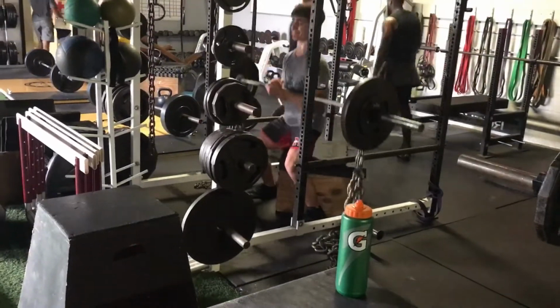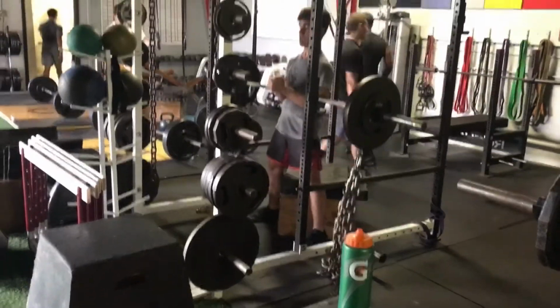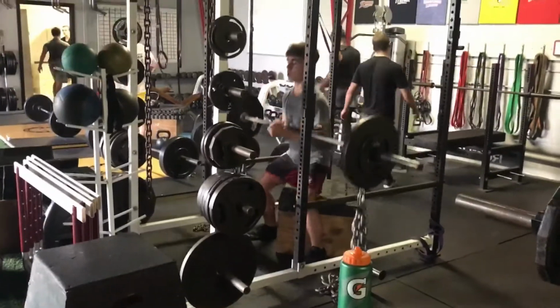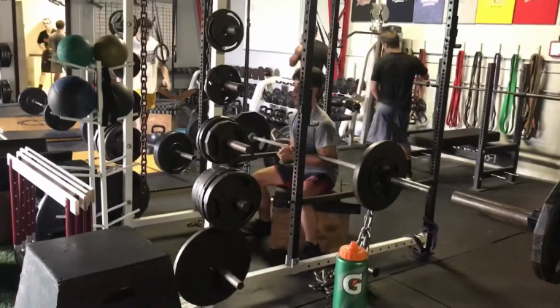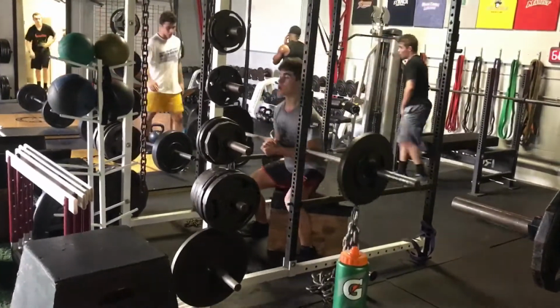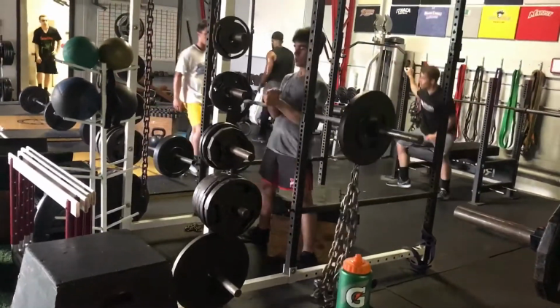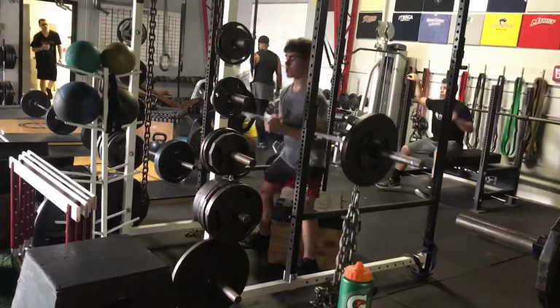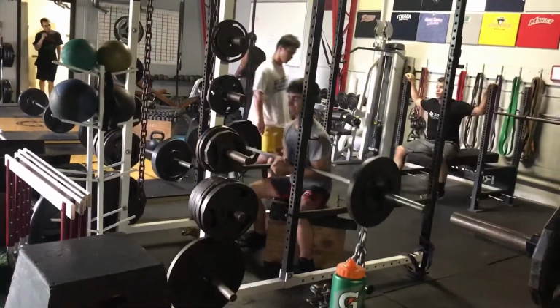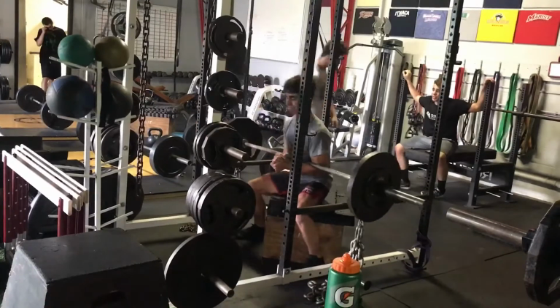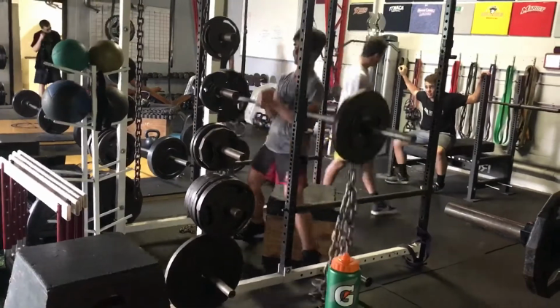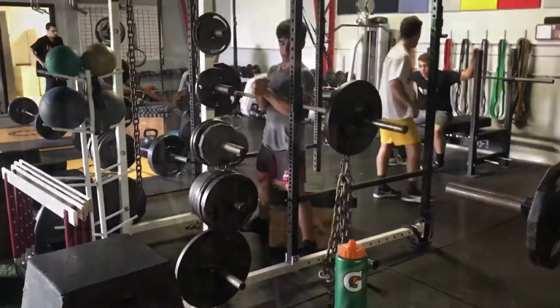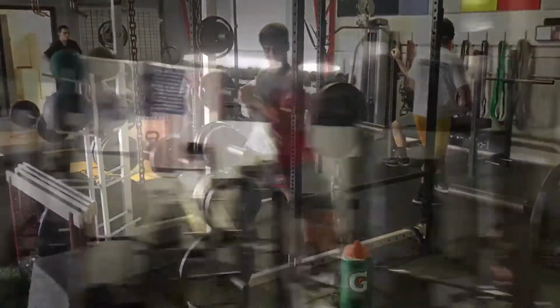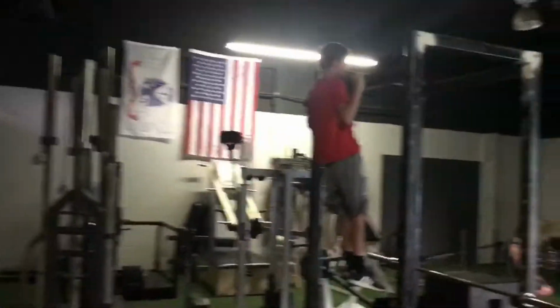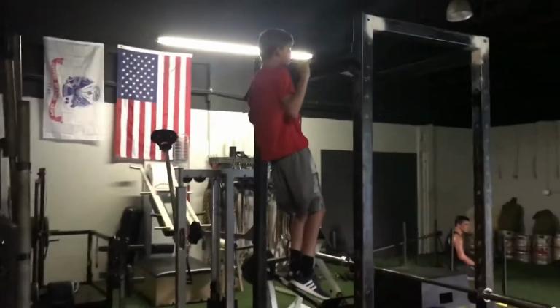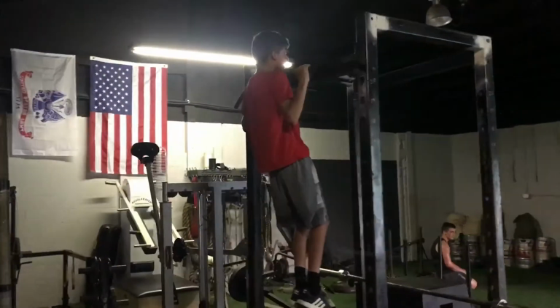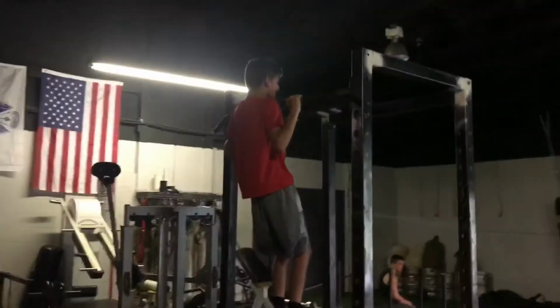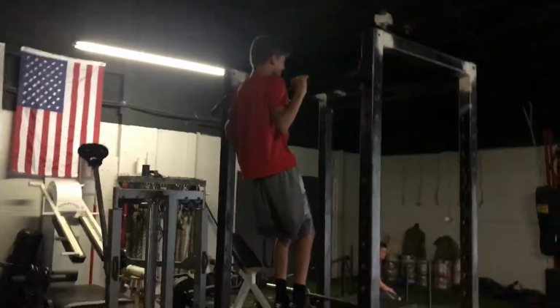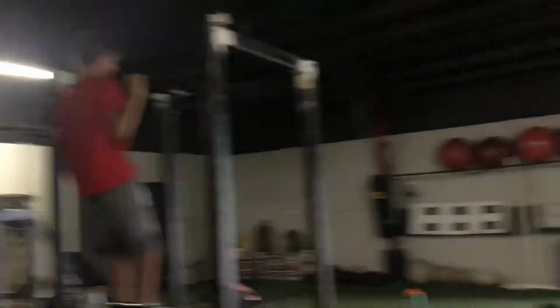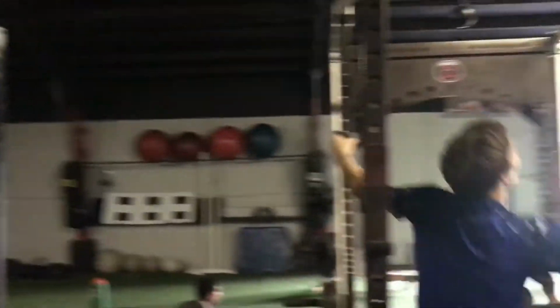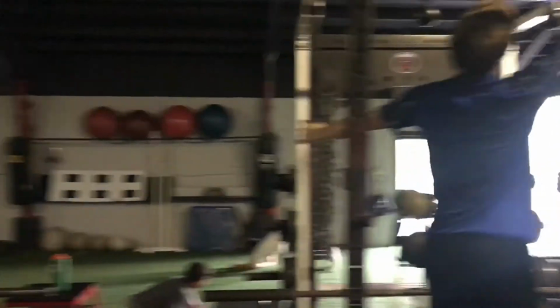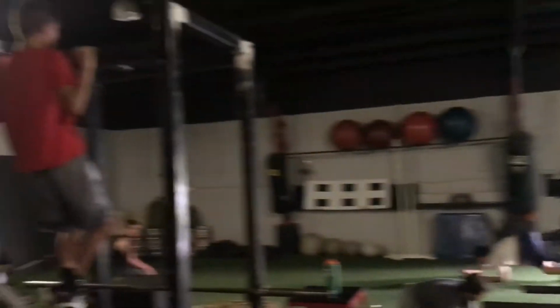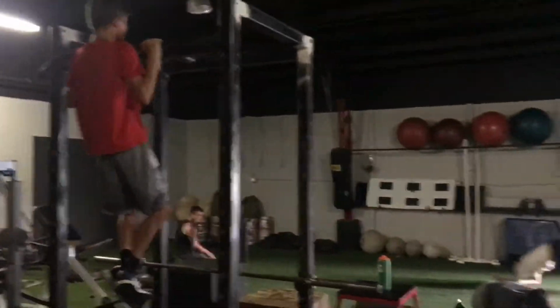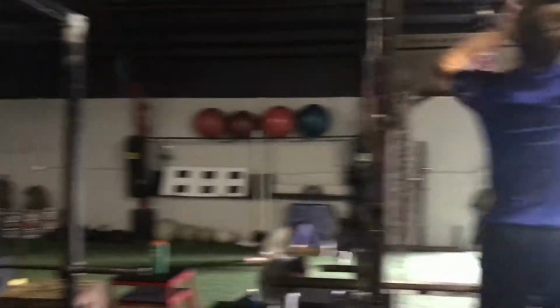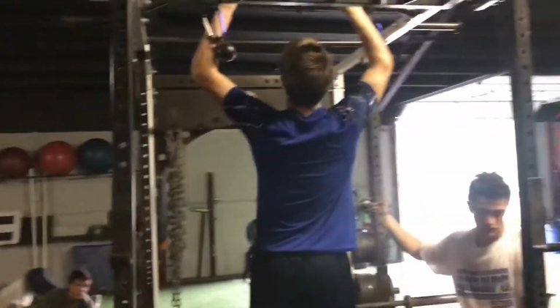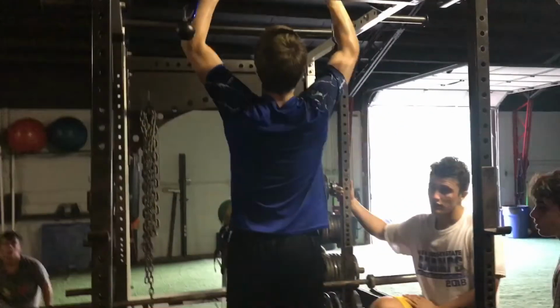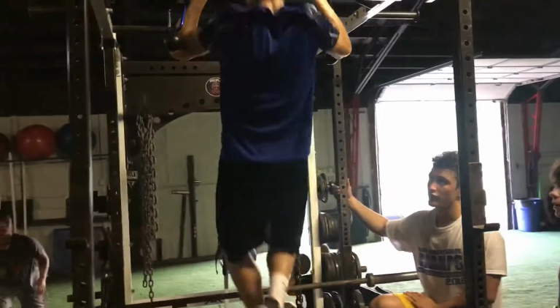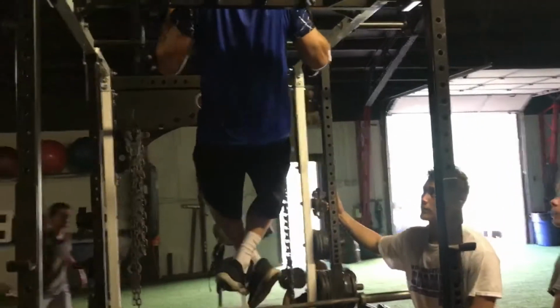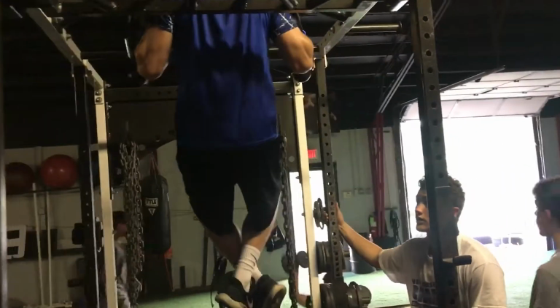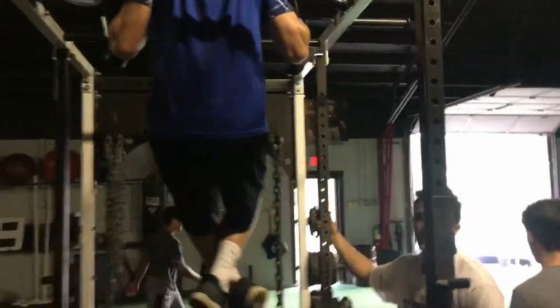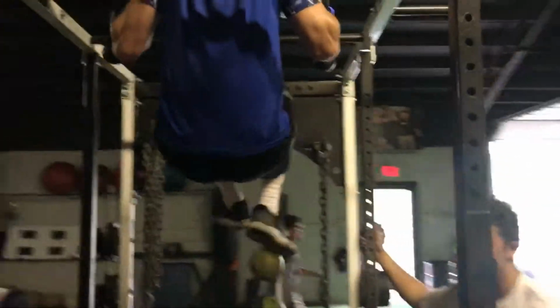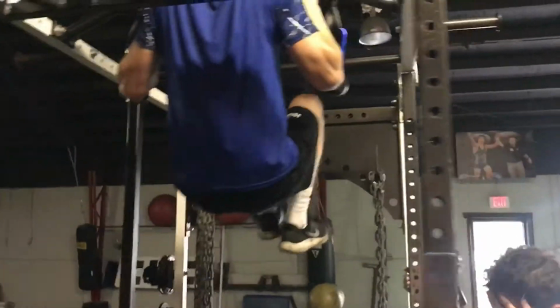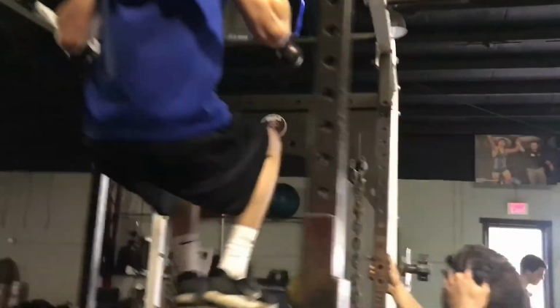Hips back, Eddie — get back, get wide. Good job, man. Squeeze. Come on, get up there — hold it for 20 seconds. Watch your head coming down, Shane.